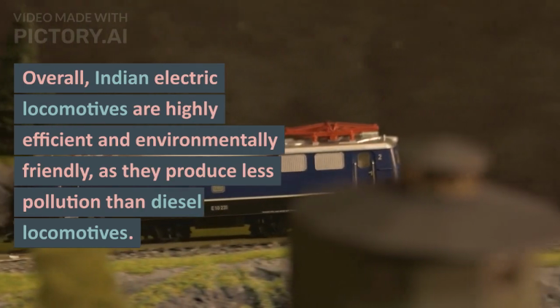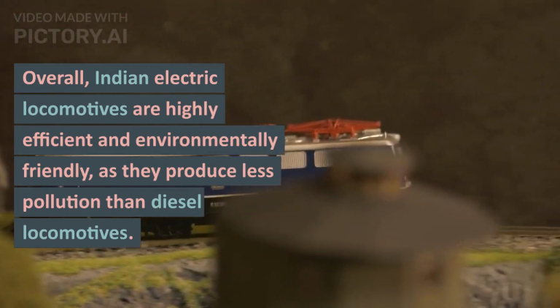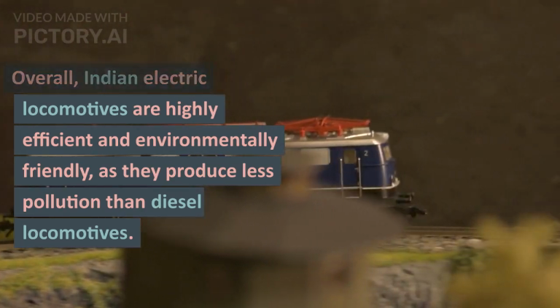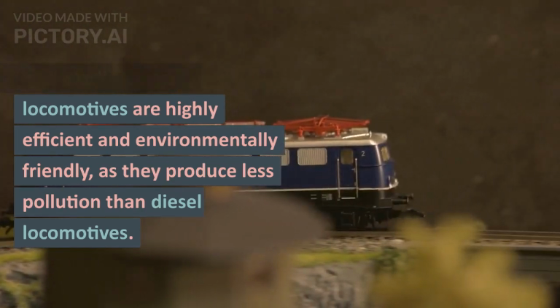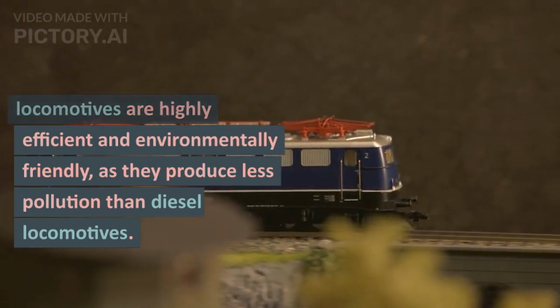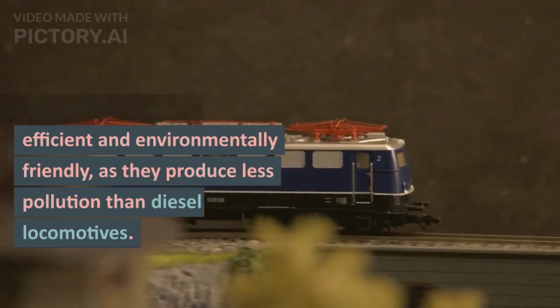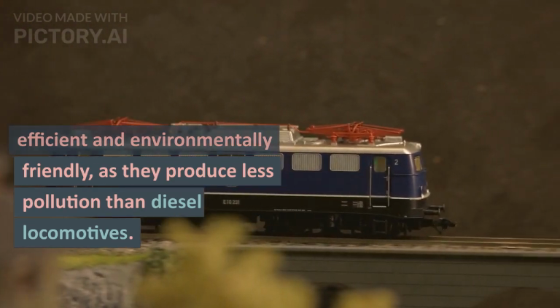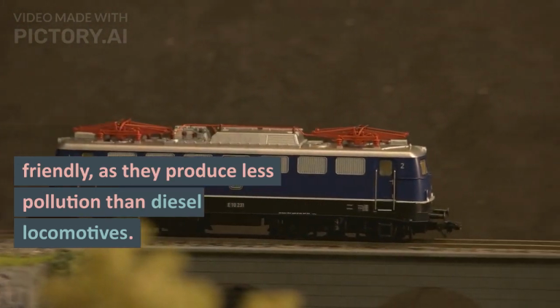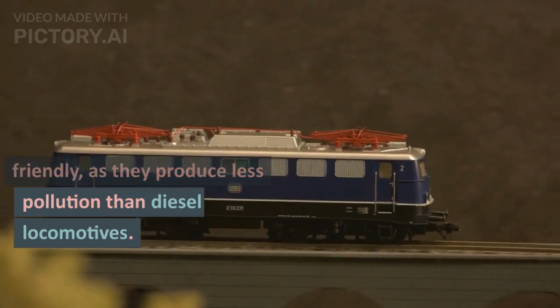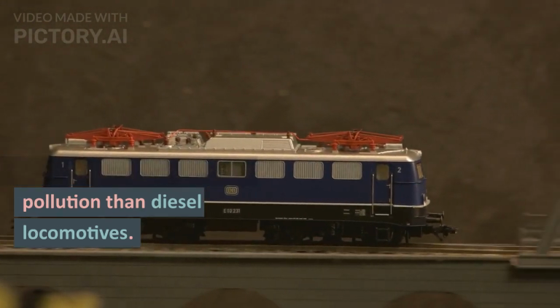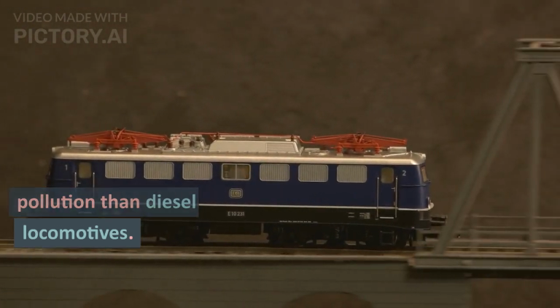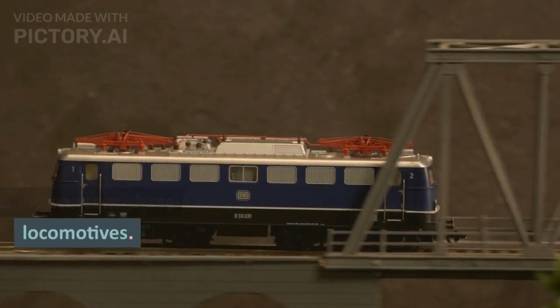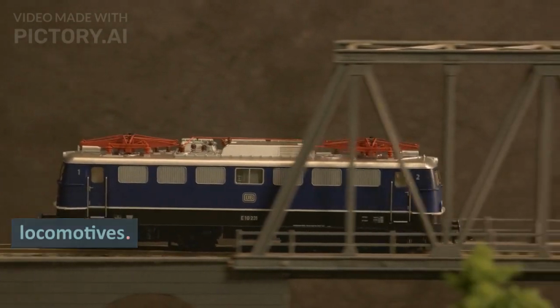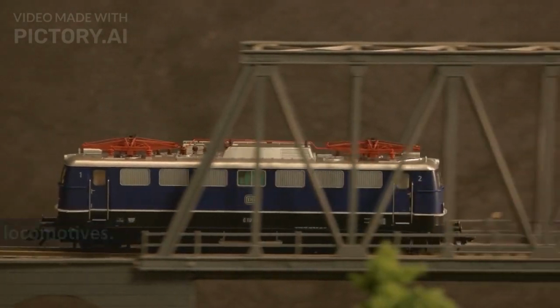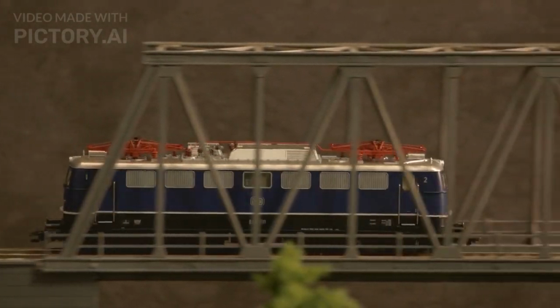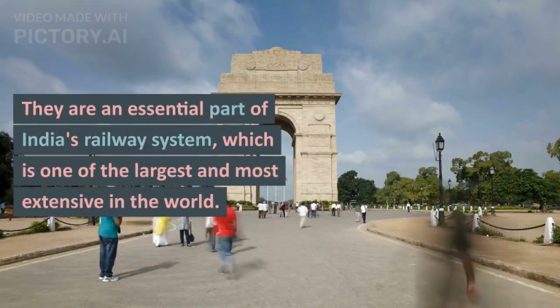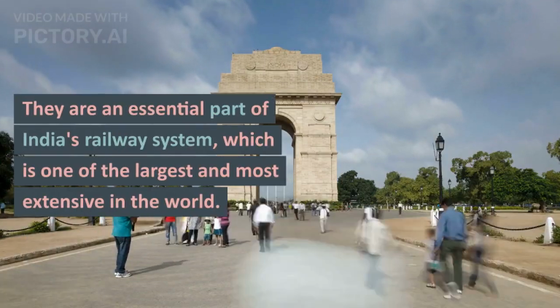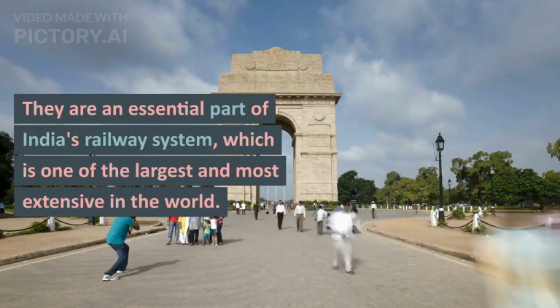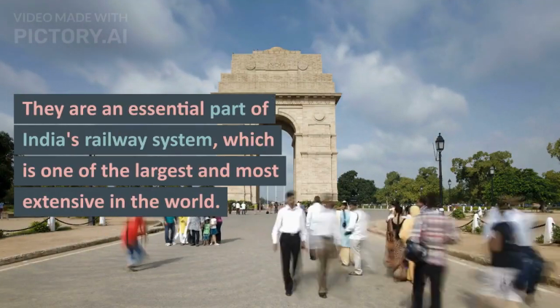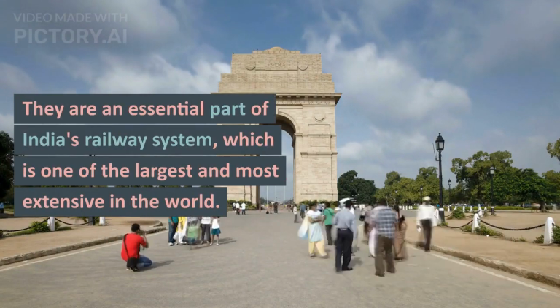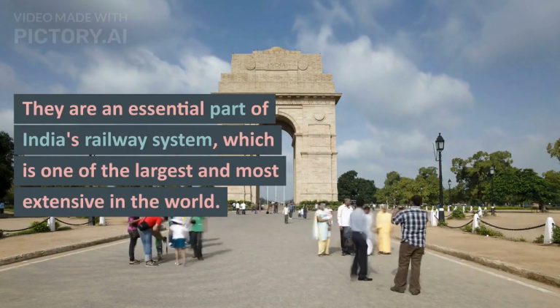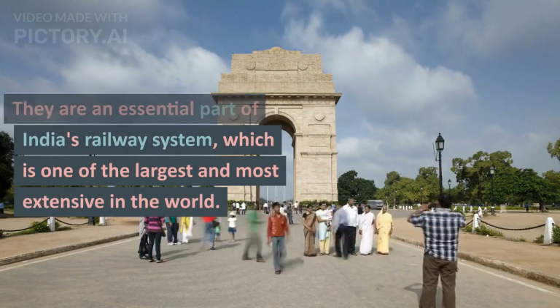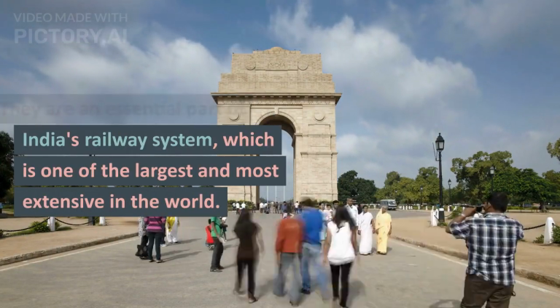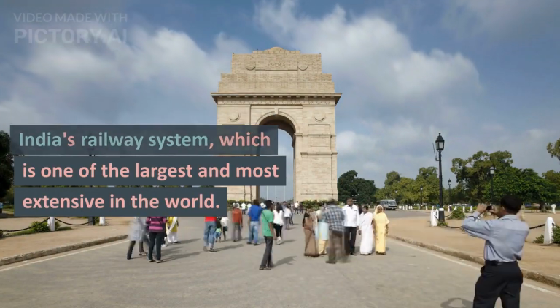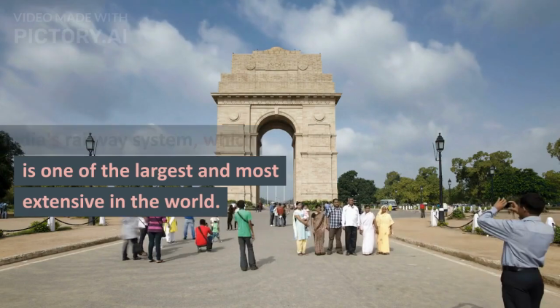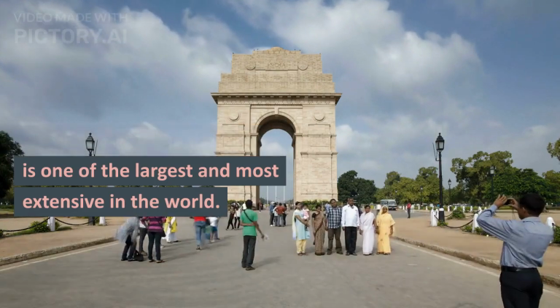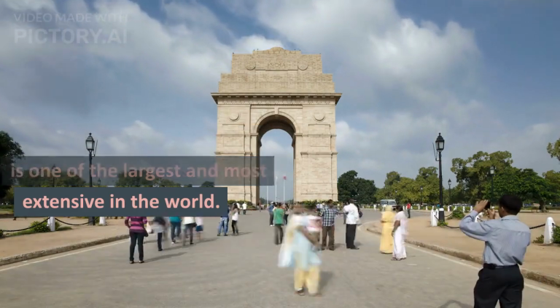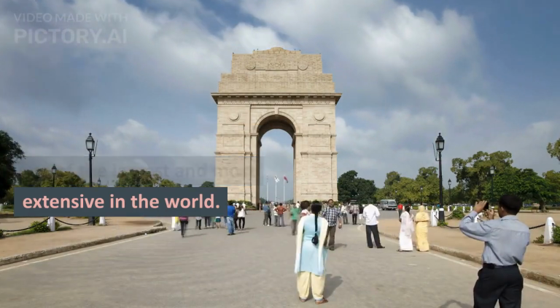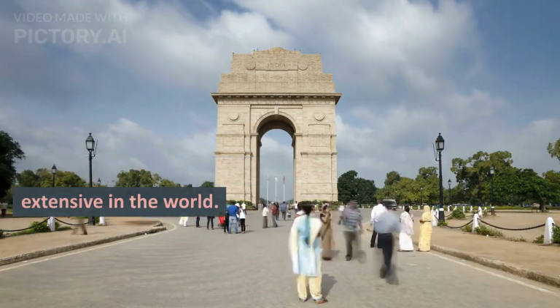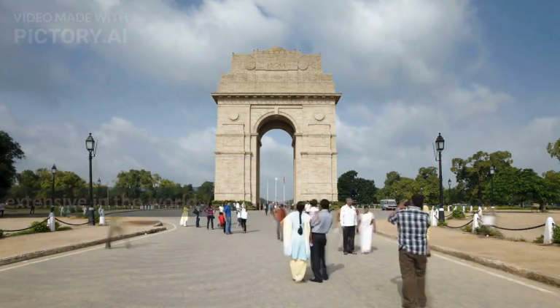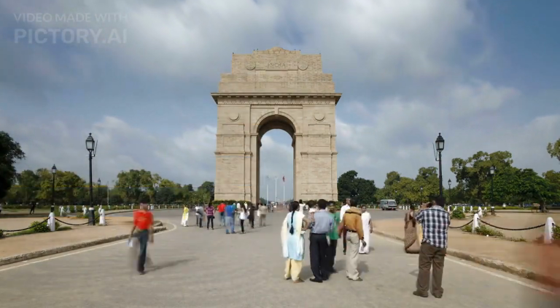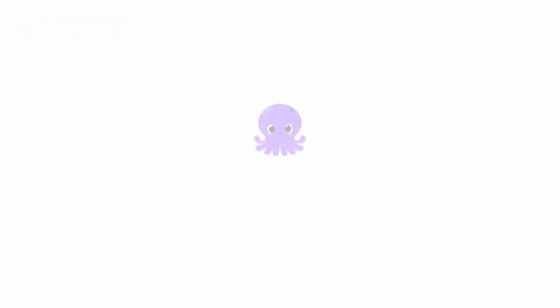Overall, Indian electric locomotives are highly efficient and environmentally friendly, as they produce less pollution than diesel locomotives. They are an essential part of India's railway system, which is one of the largest and most extensive in the world.